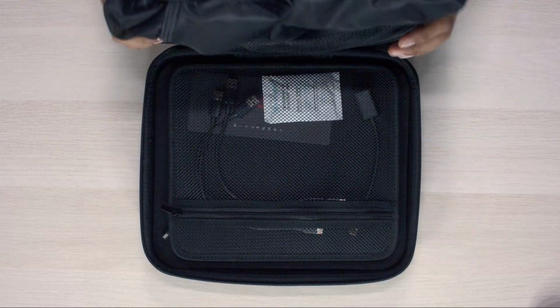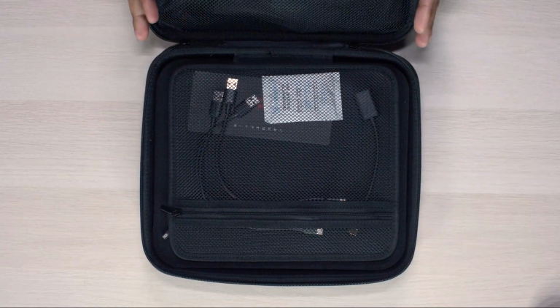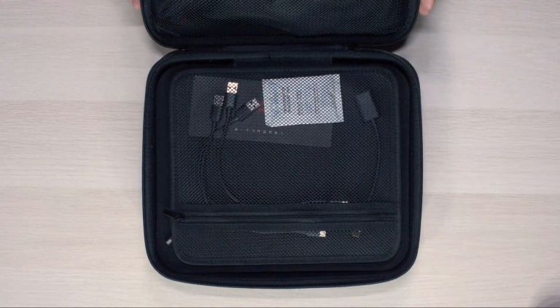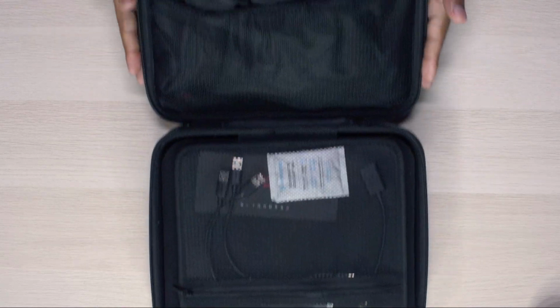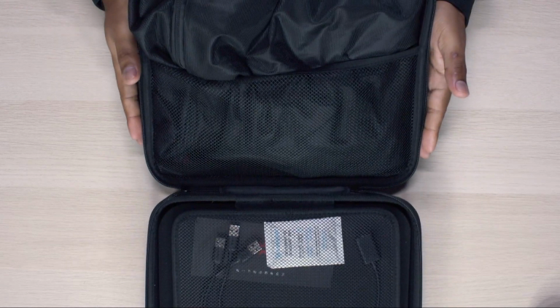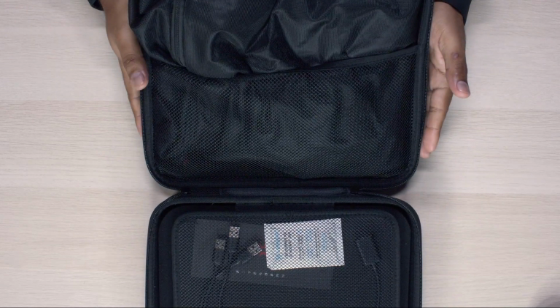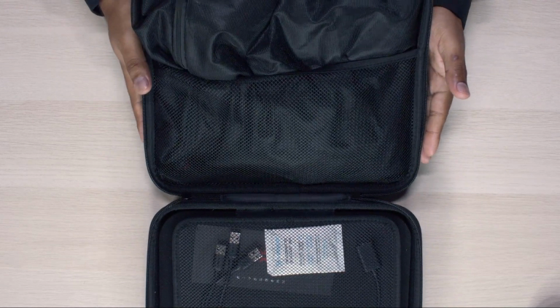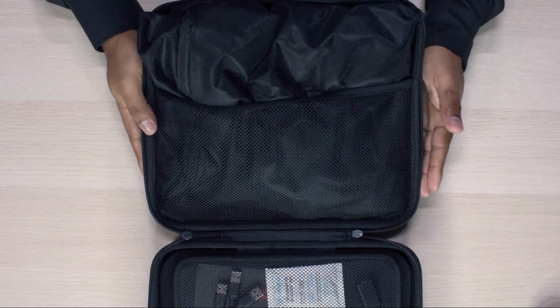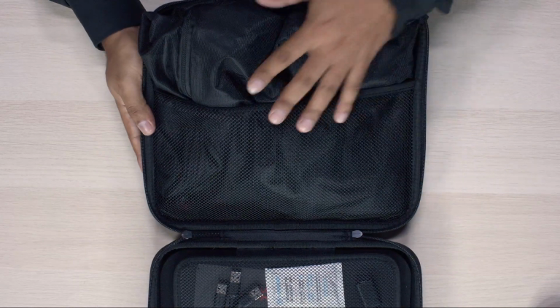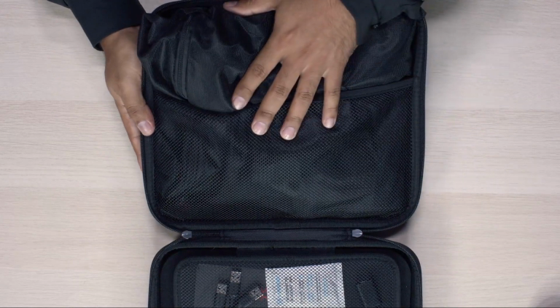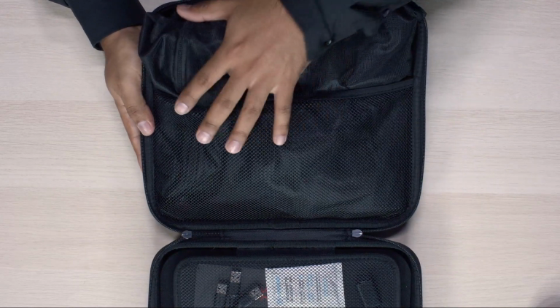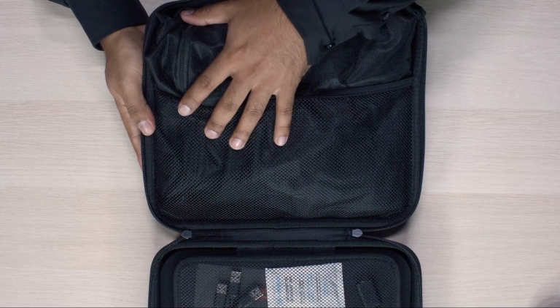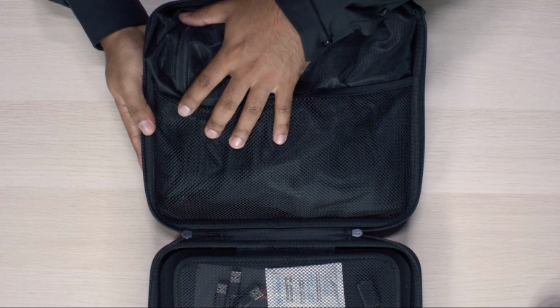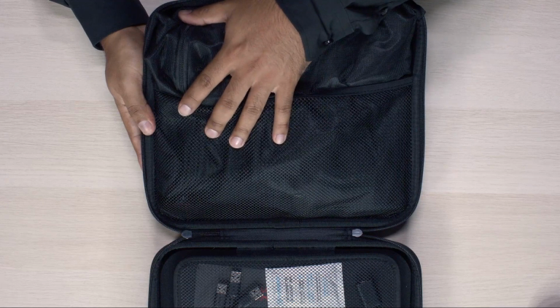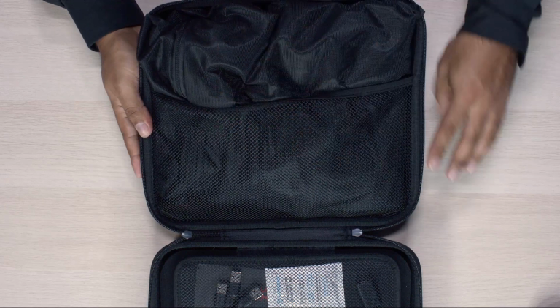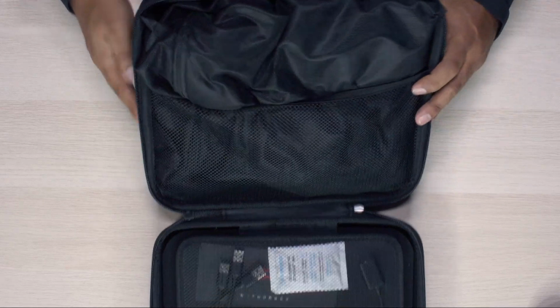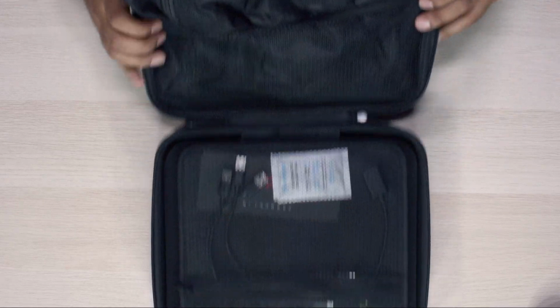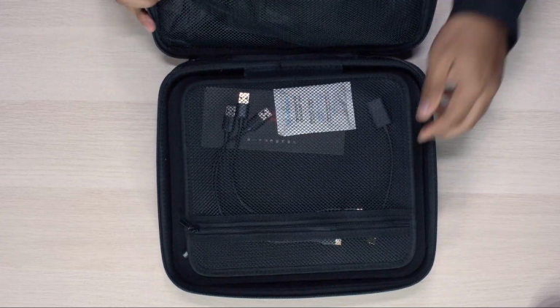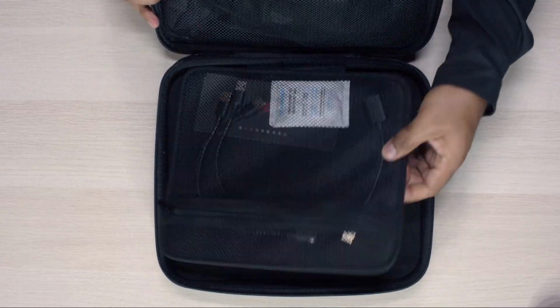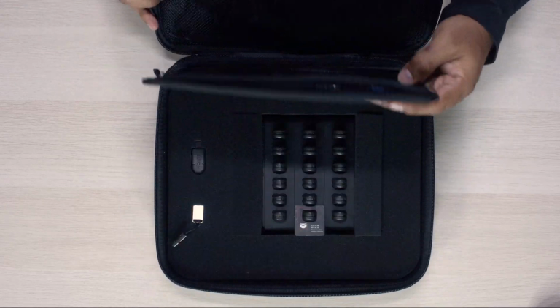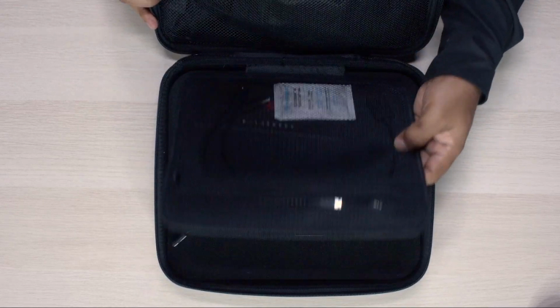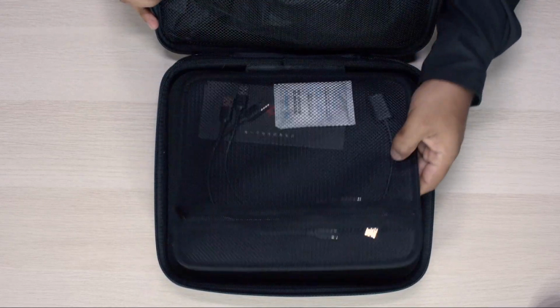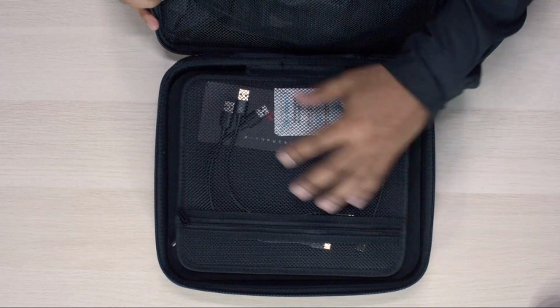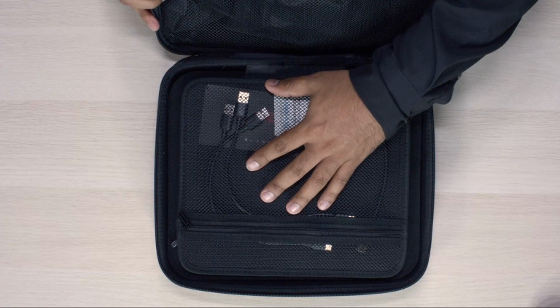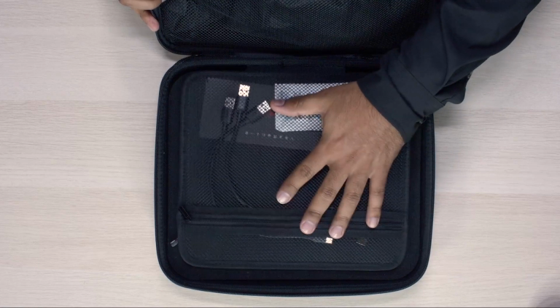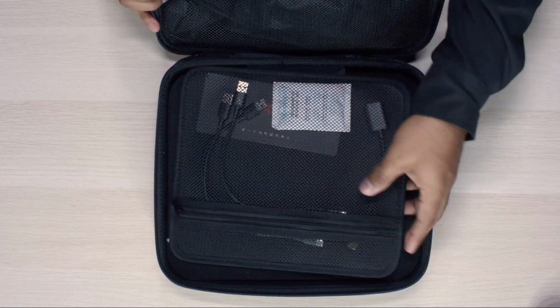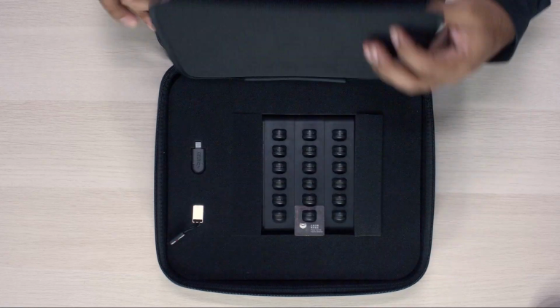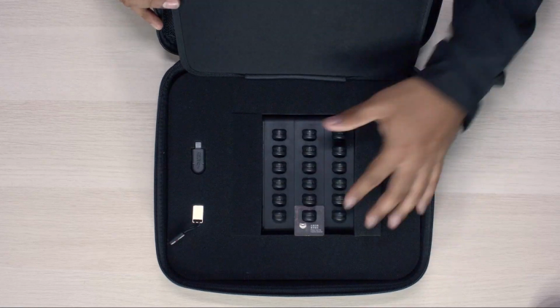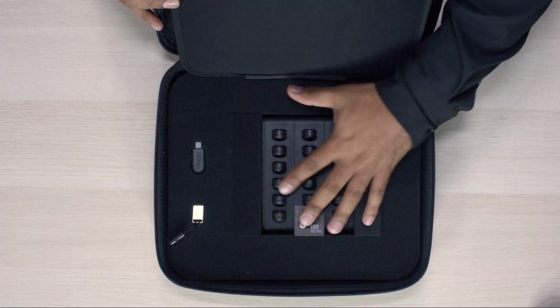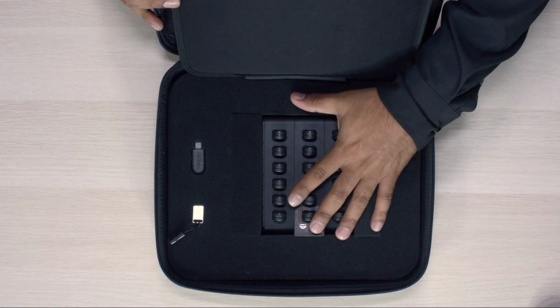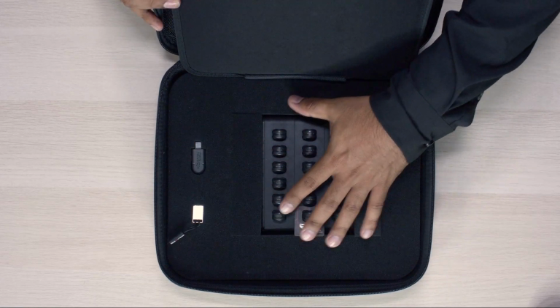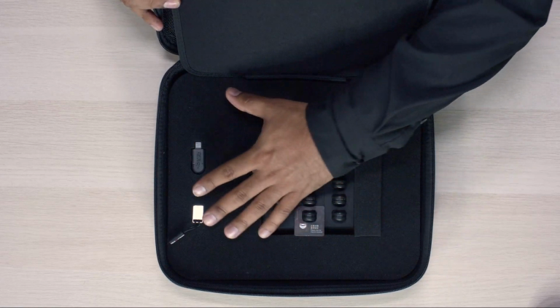Once you open the kit you'll see that you have different compartments. The first one is going to house your body straps. Second, we have a little folder here that includes the cables, and at the bottom we have the sensors.